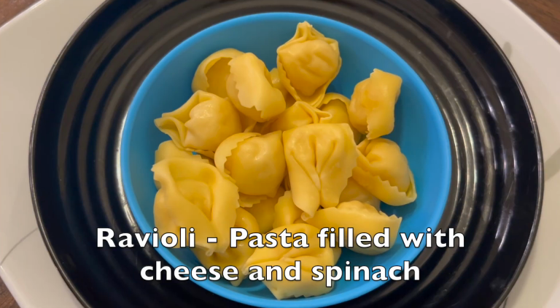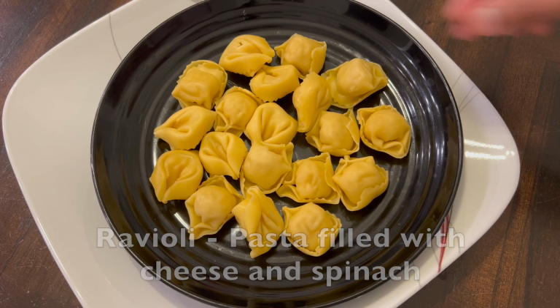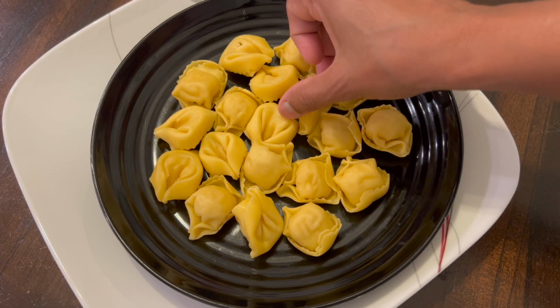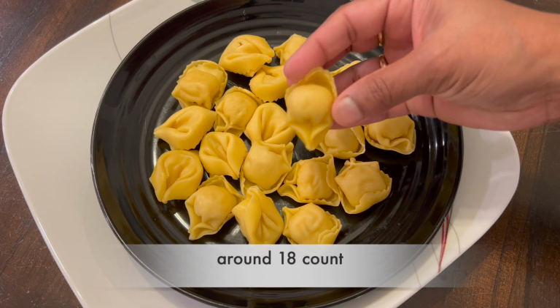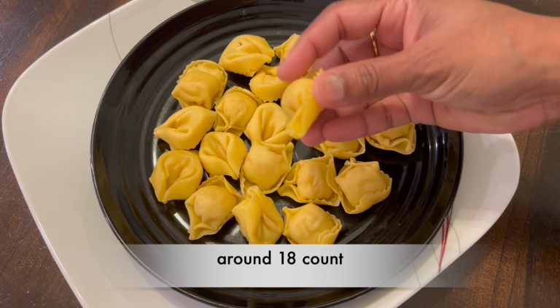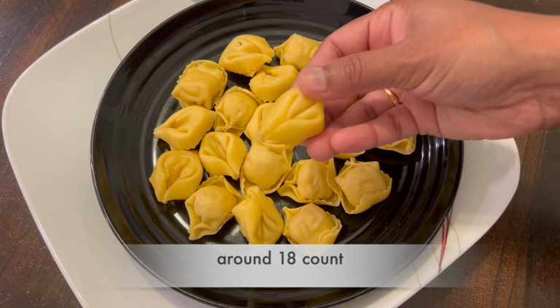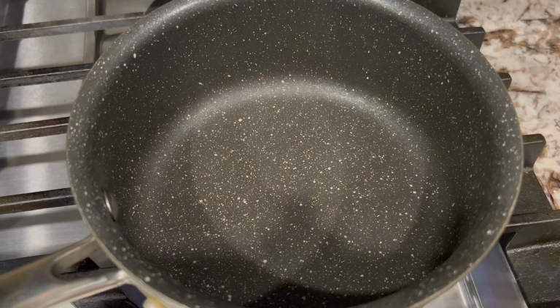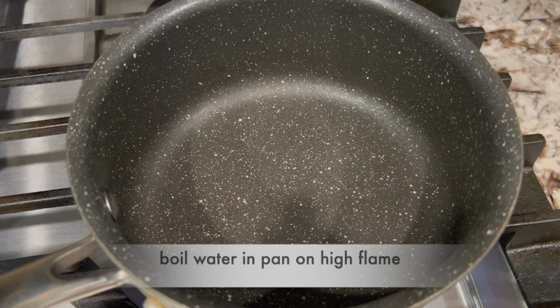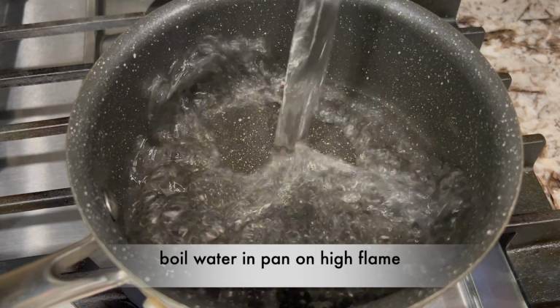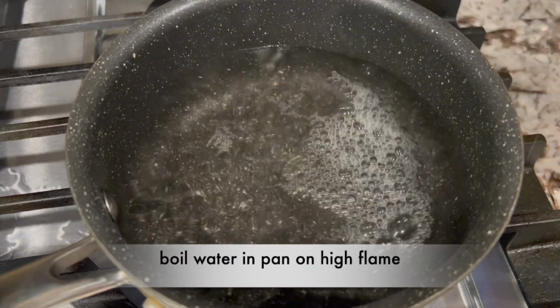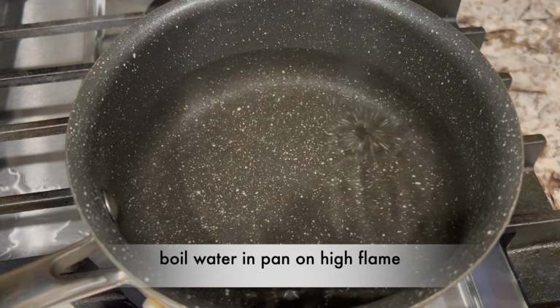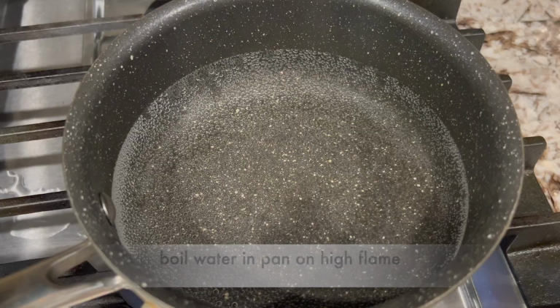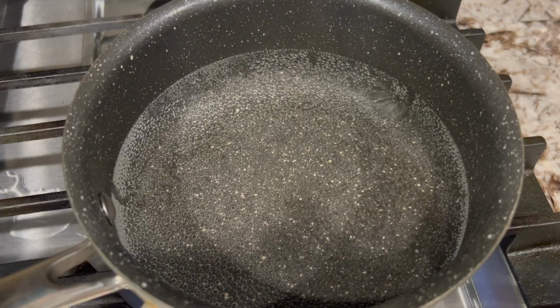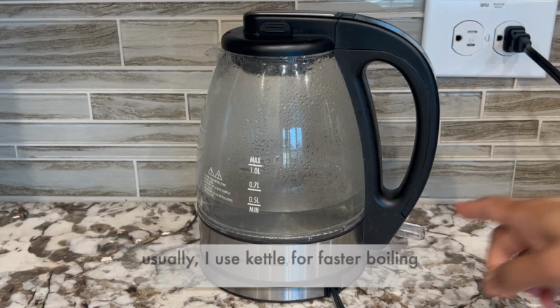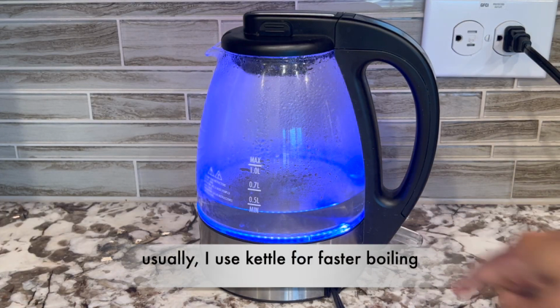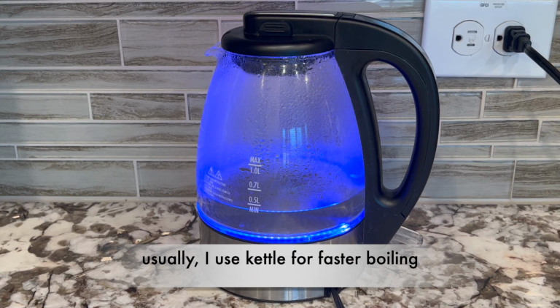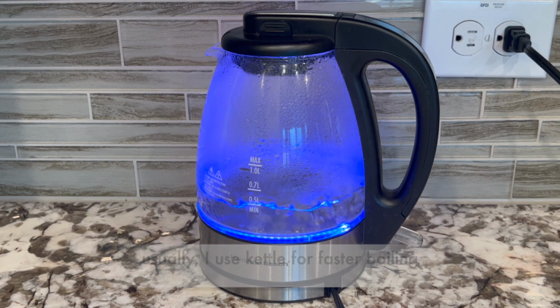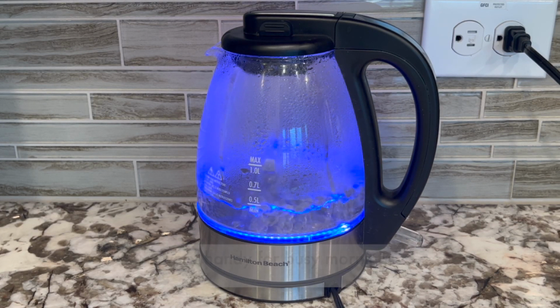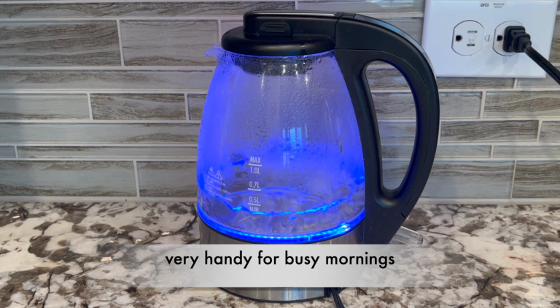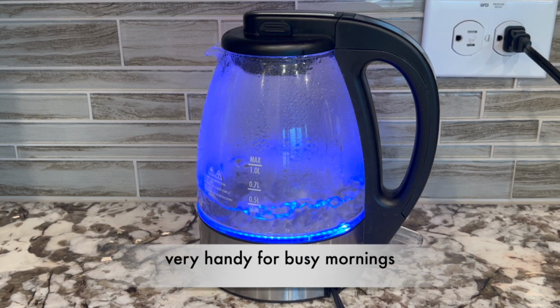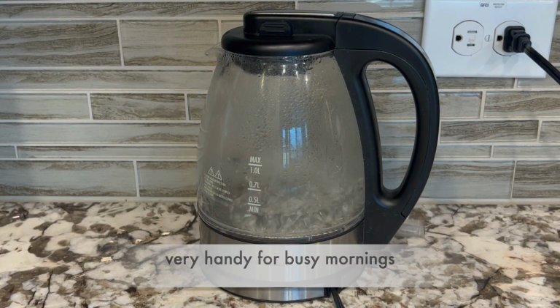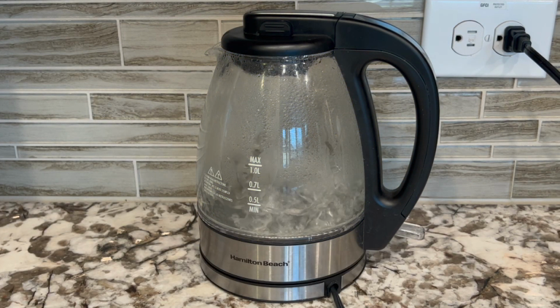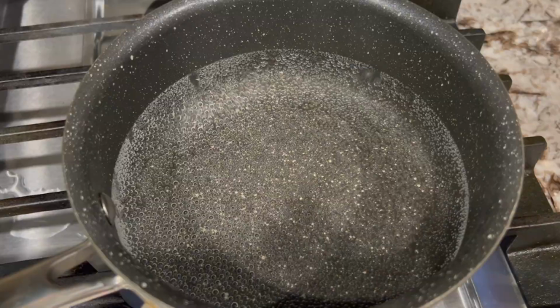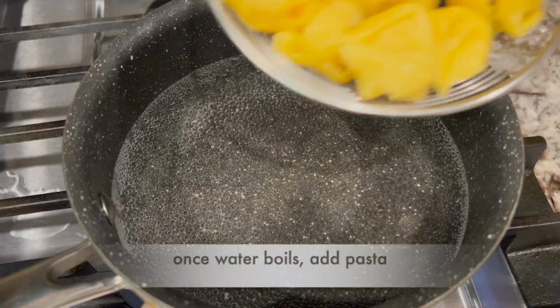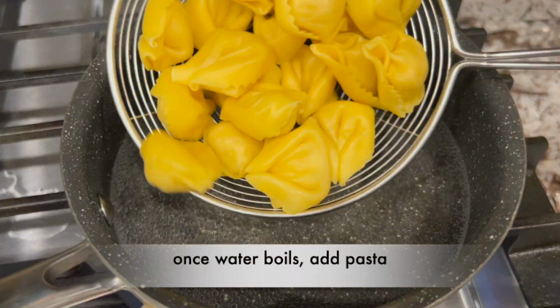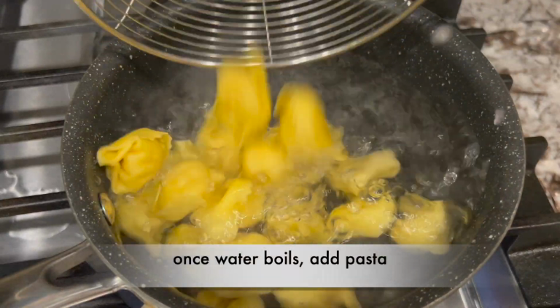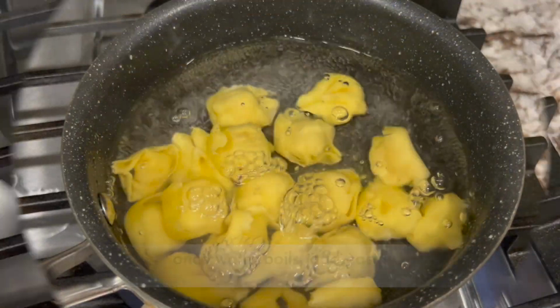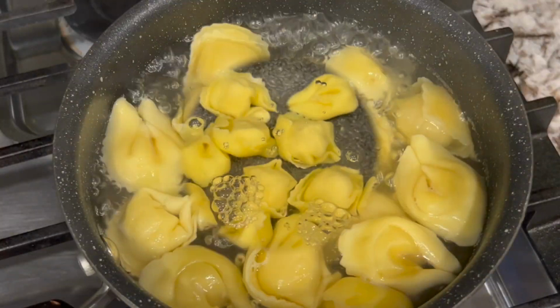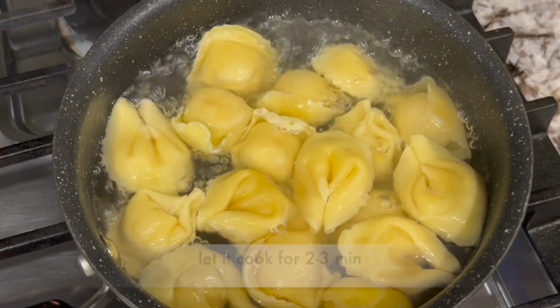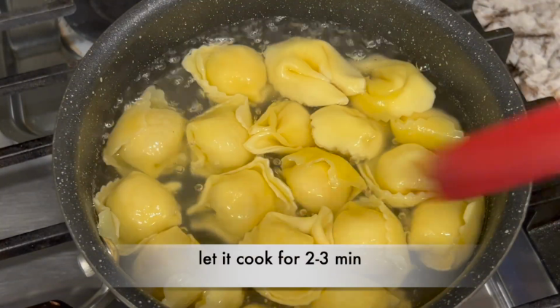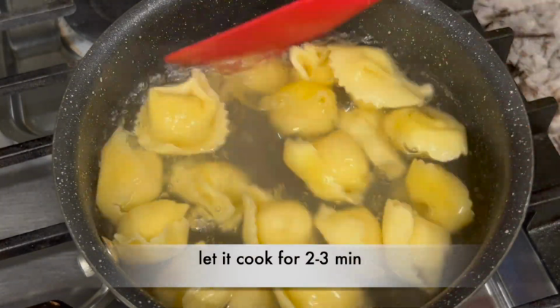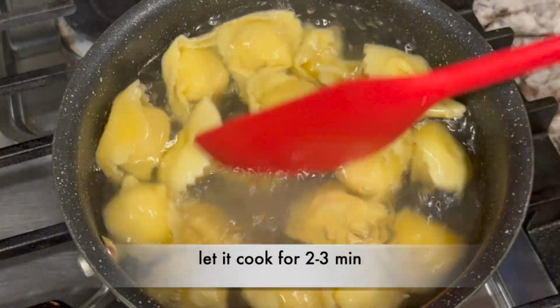I took around 18 pieces. First, boil water in a pan on high flame — I usually use a kettle for faster boiling, very handy for busy mornings. Once water boils, add pasta and let it cook for 2 to 3 minutes.